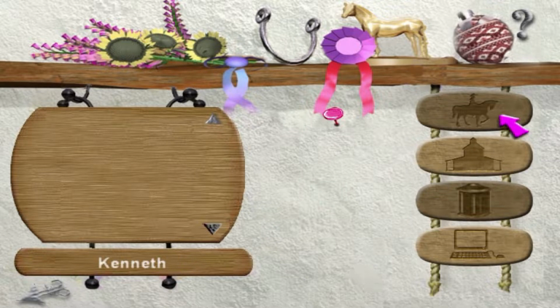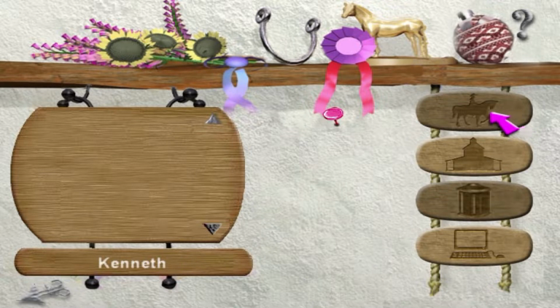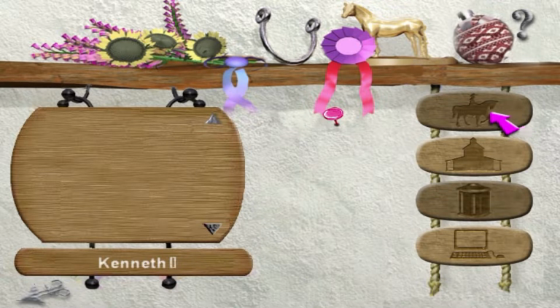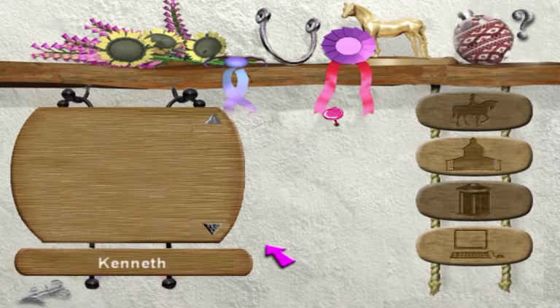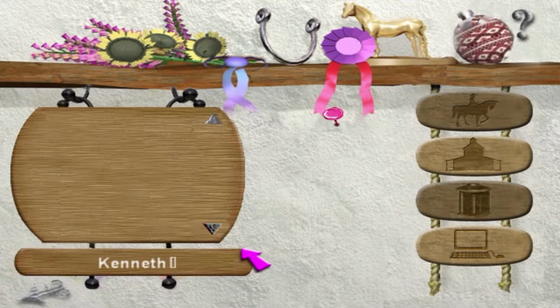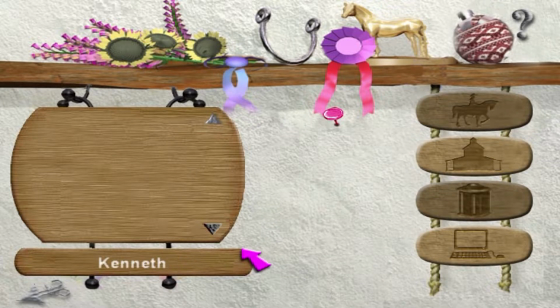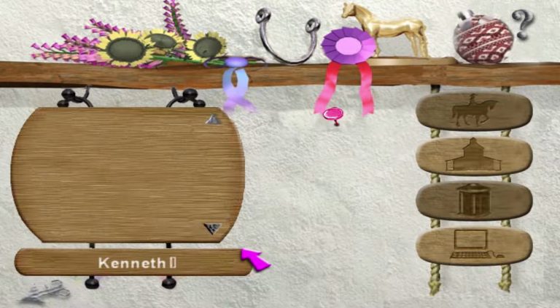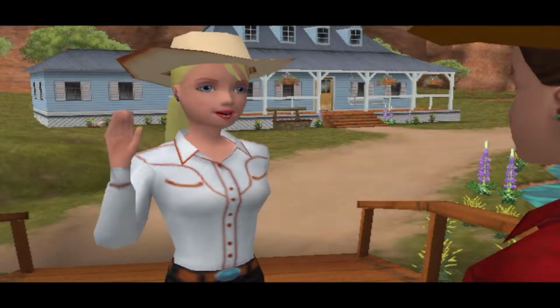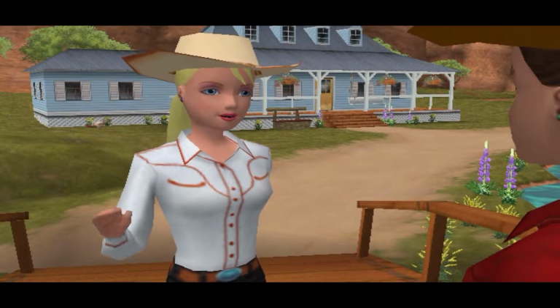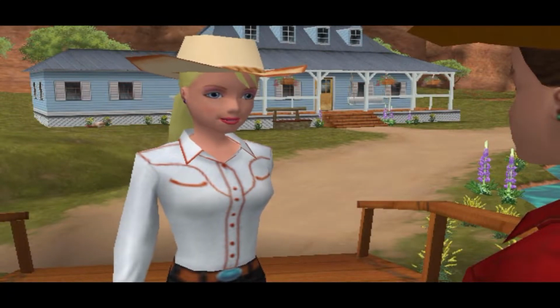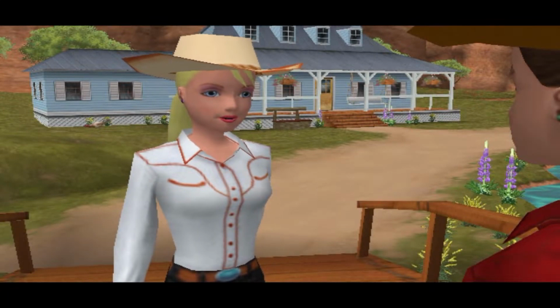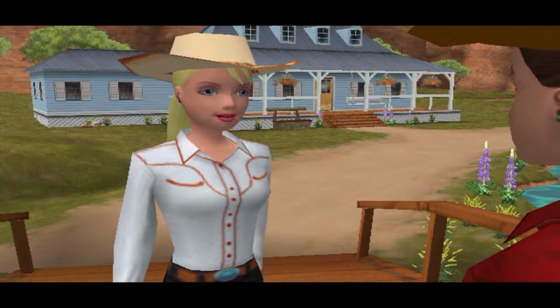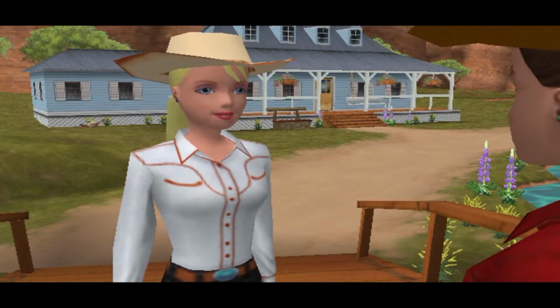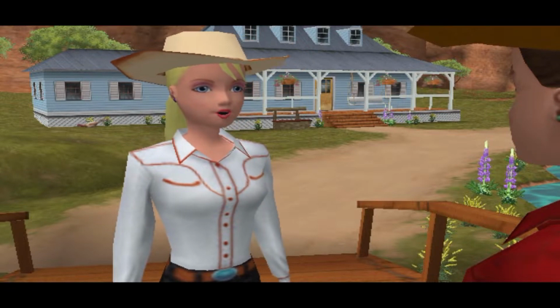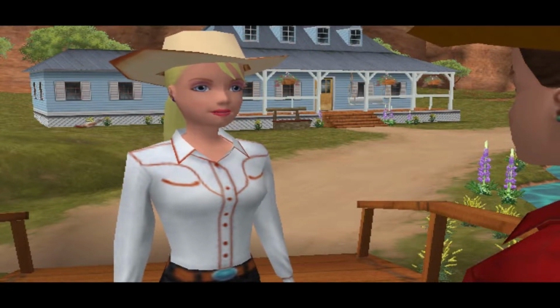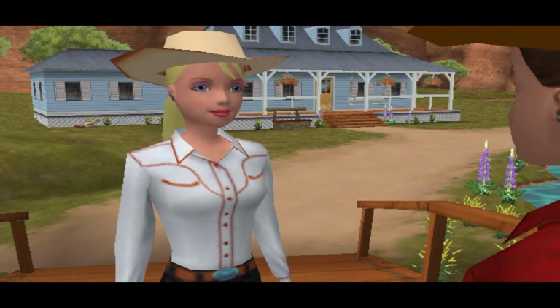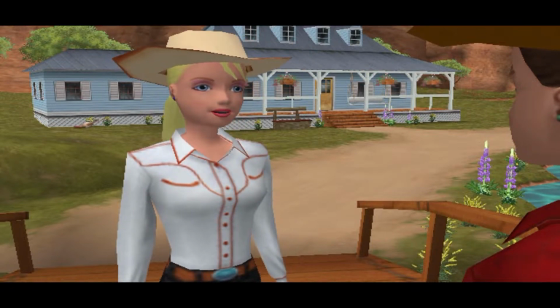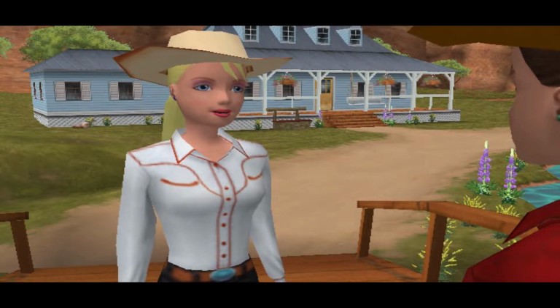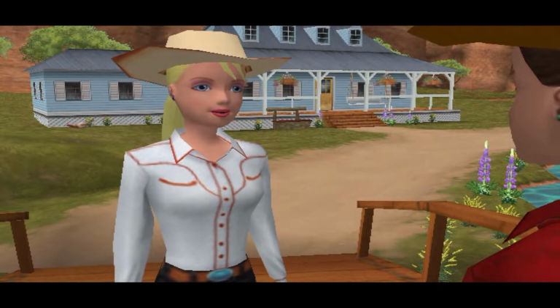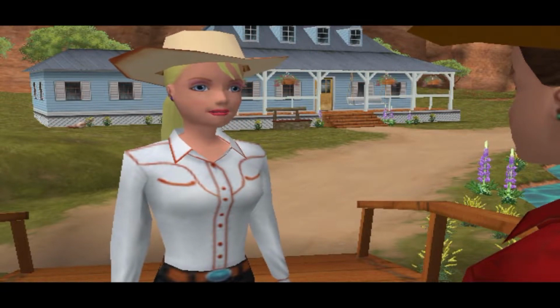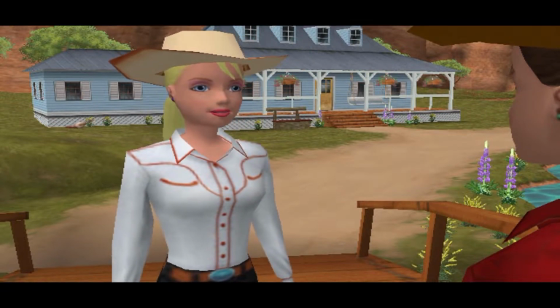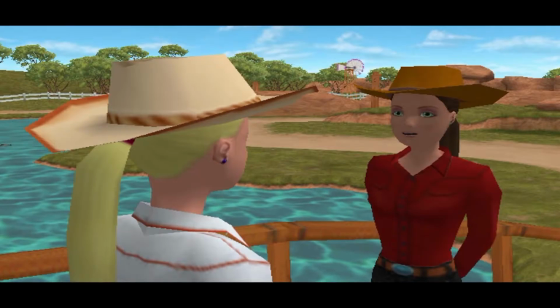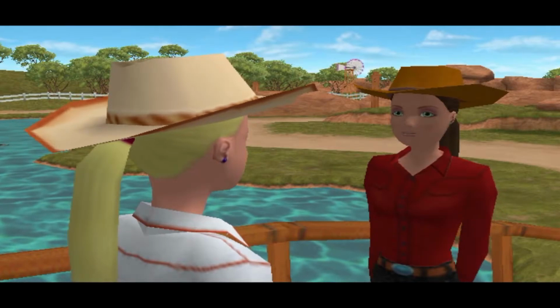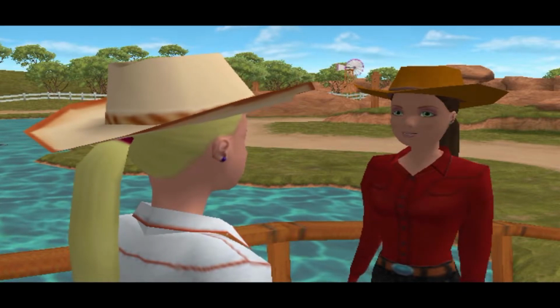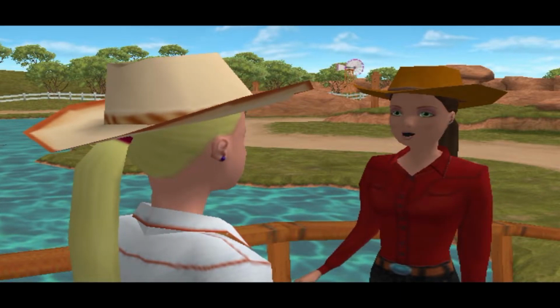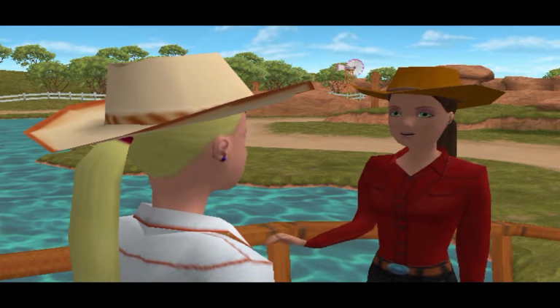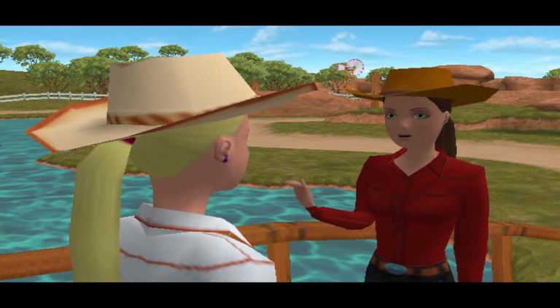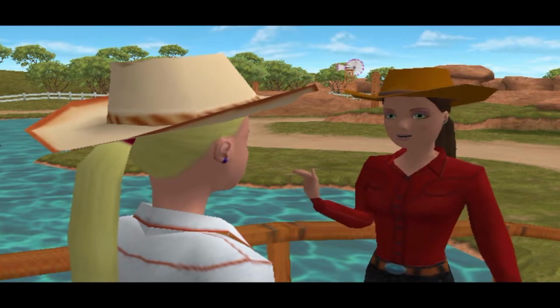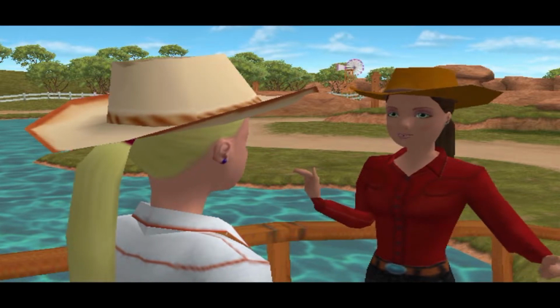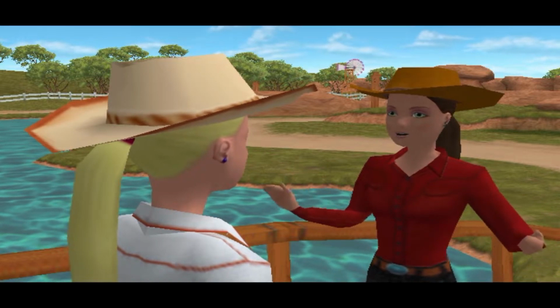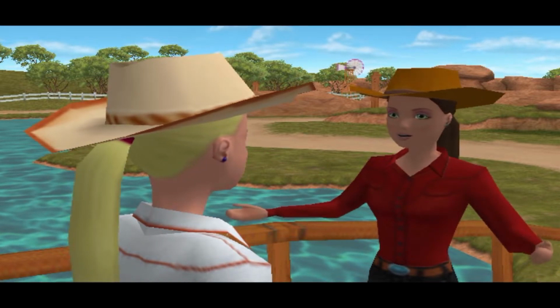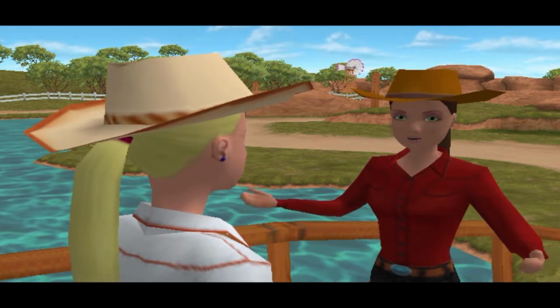On this occasion, we'll be using Kenneth. A short but sweet cutscene kicks things off and tells players everything they need to know: Teresa's horse Lucky has been stolen, and Barbie needs to rescue her before the horse show begins a few hours later.